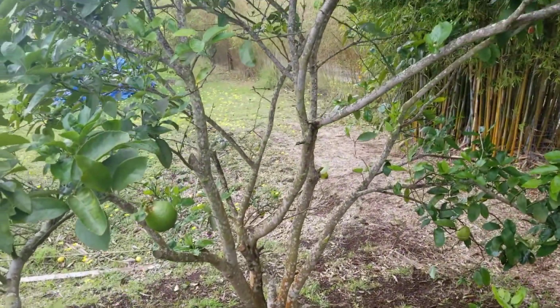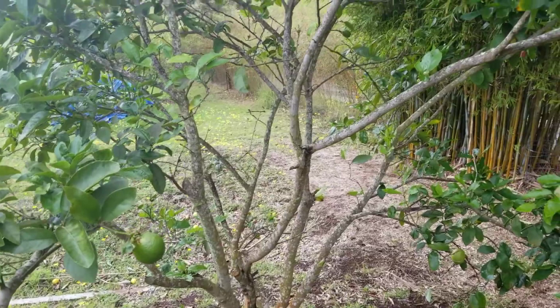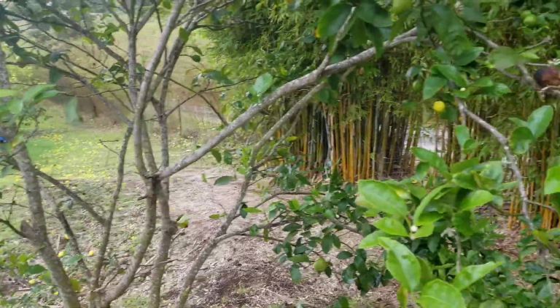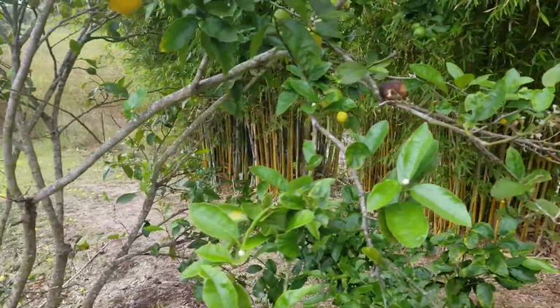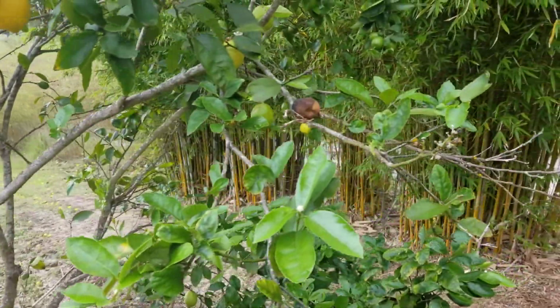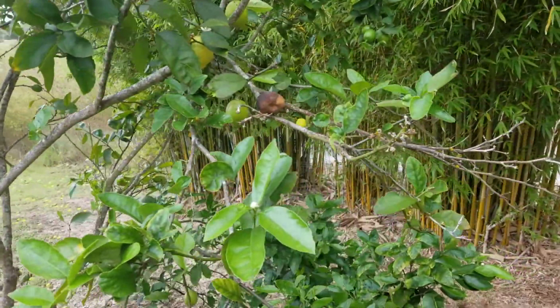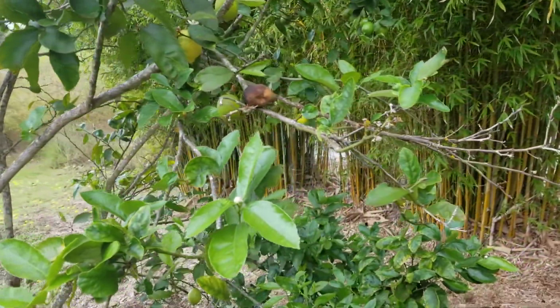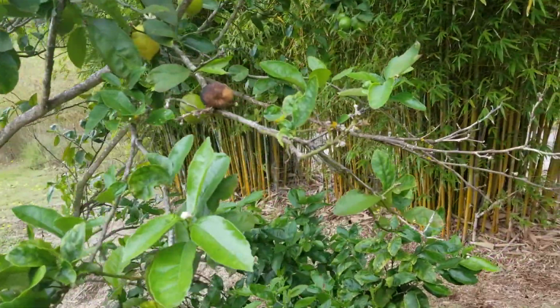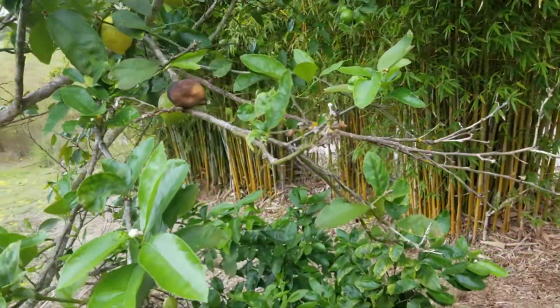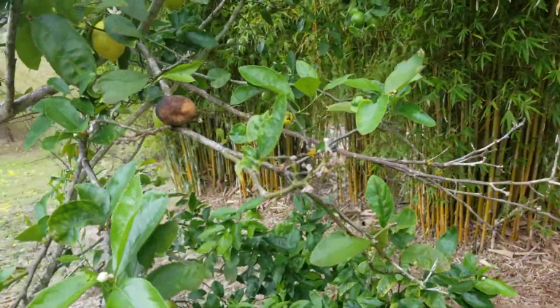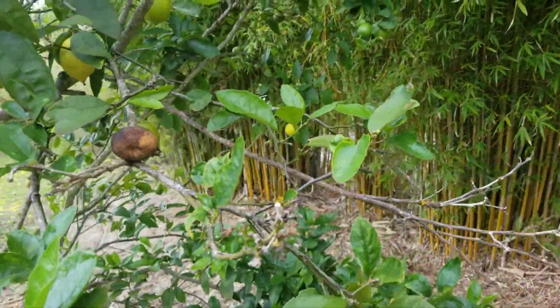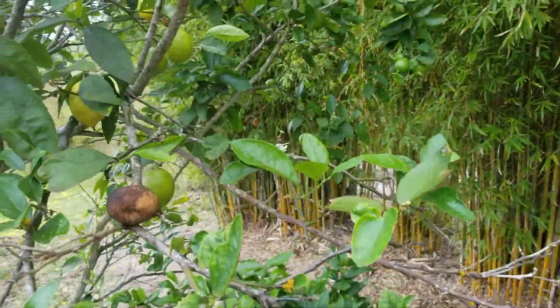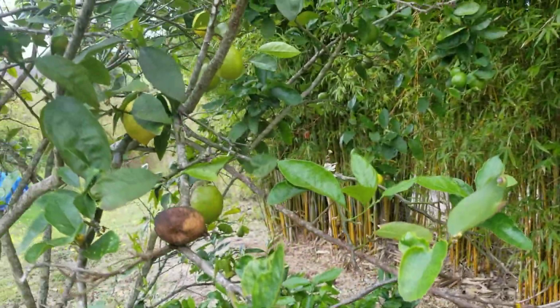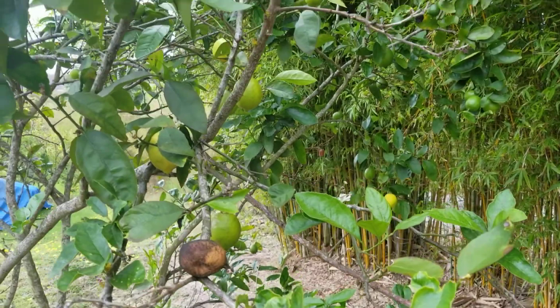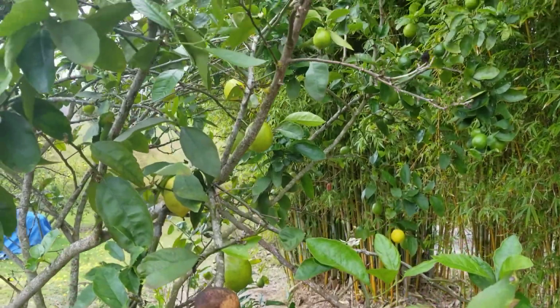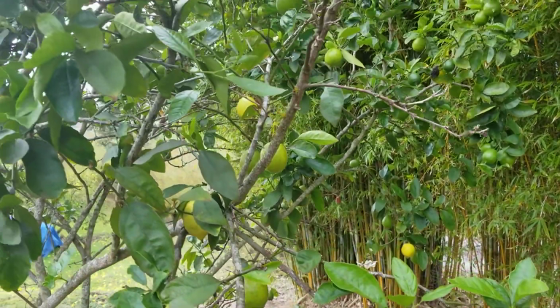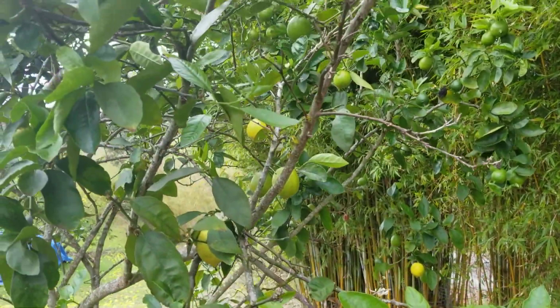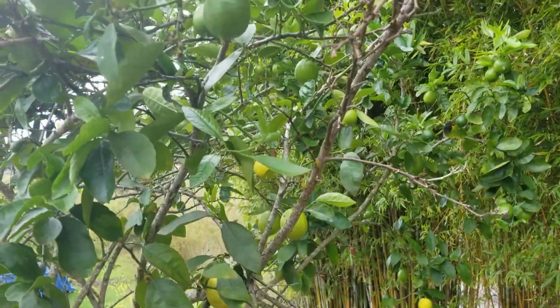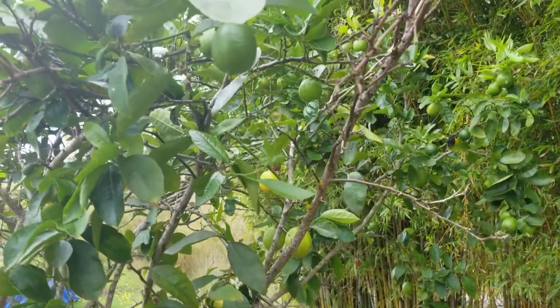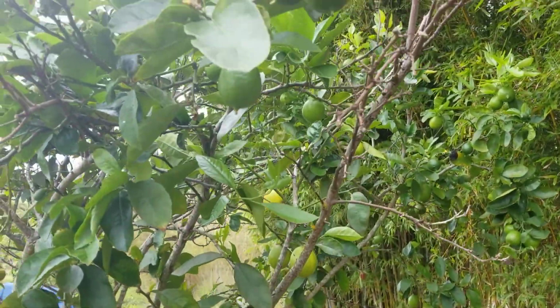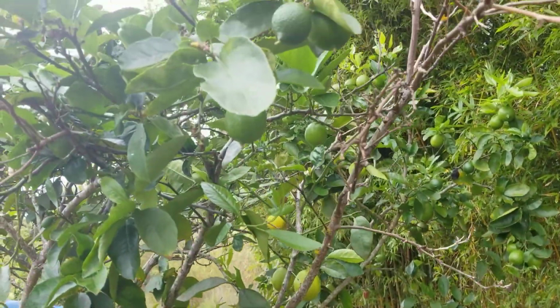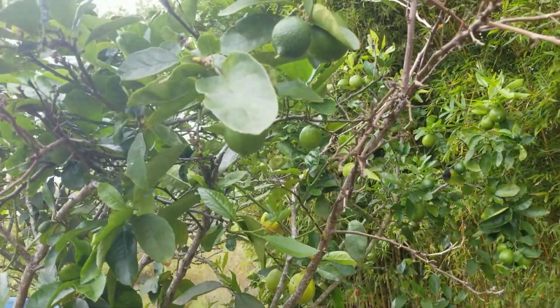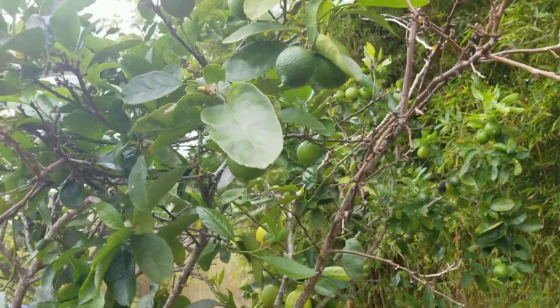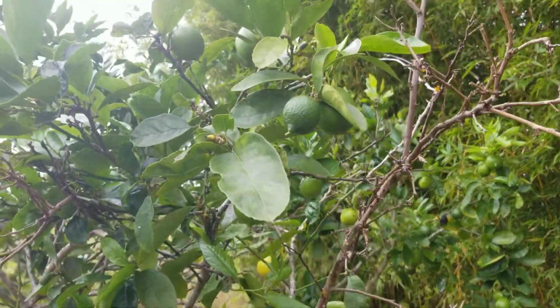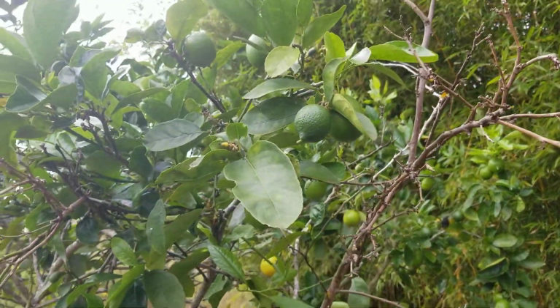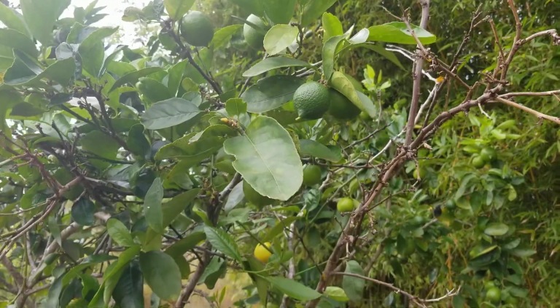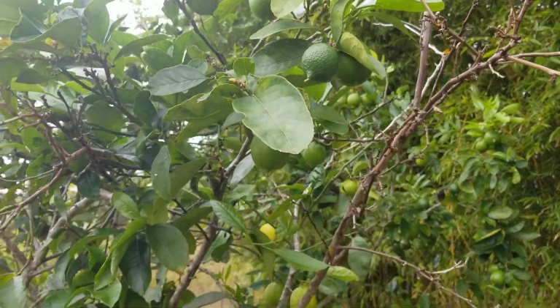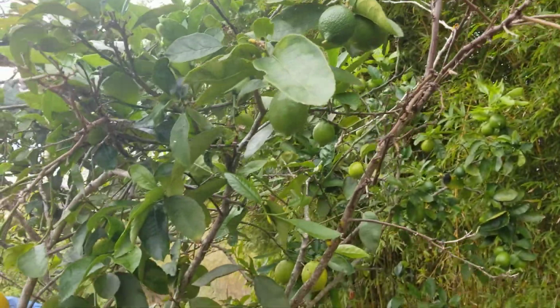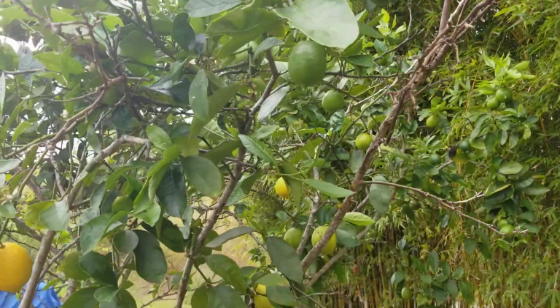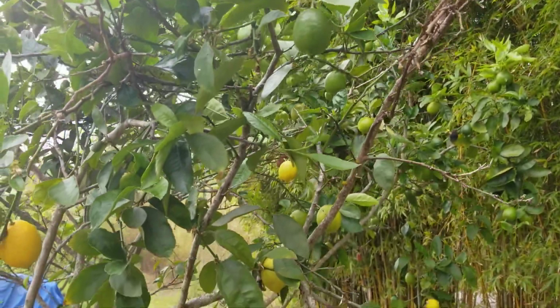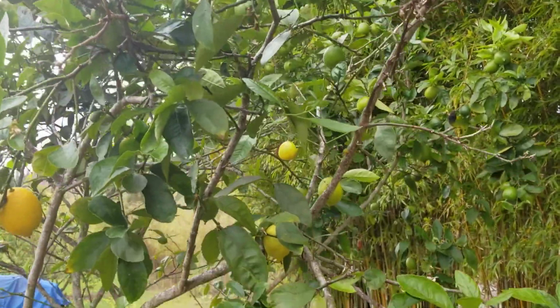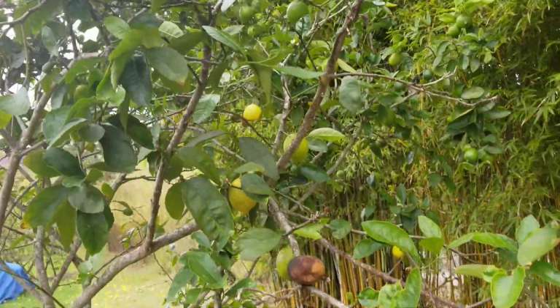When you have a virus it's very difficult to control it. You can see the branches are starting to dry out — it just starts with one branch like you can see here and then it spreads to the rest of the branches.